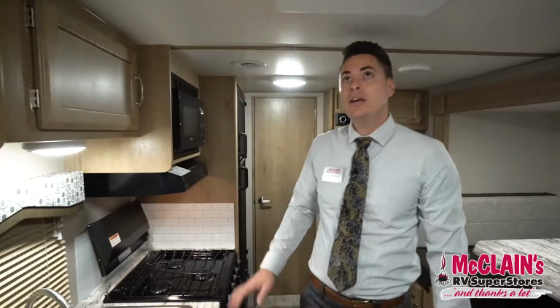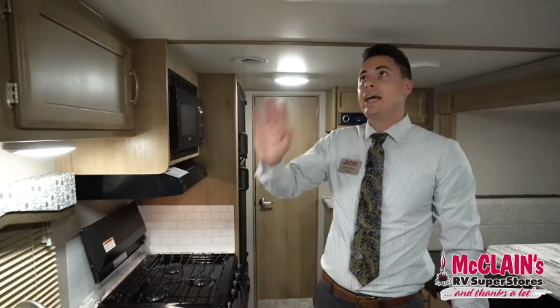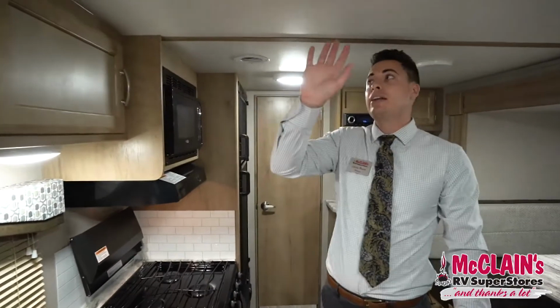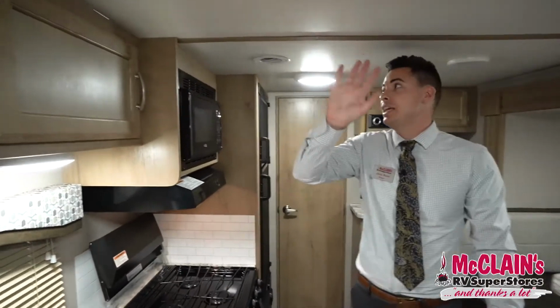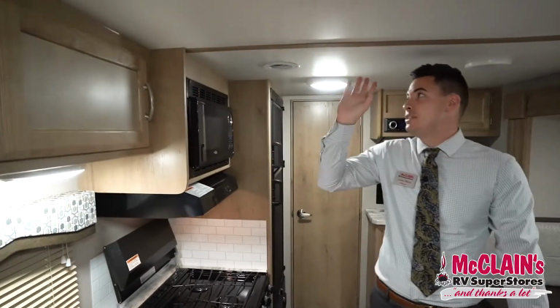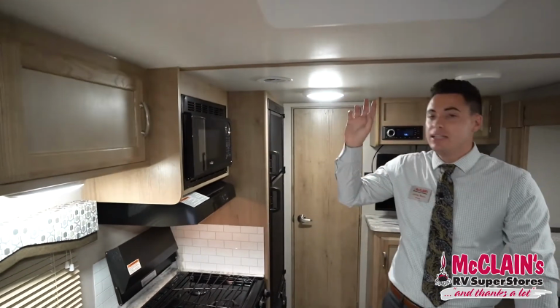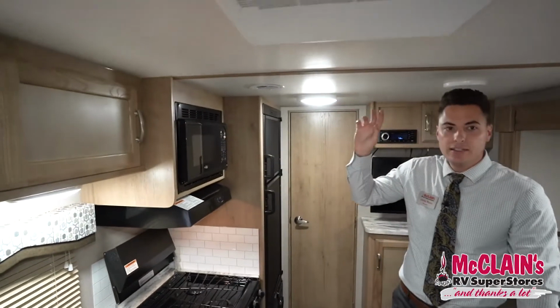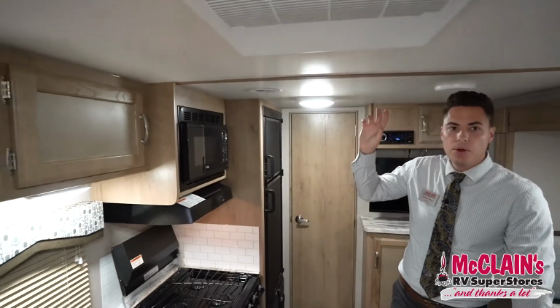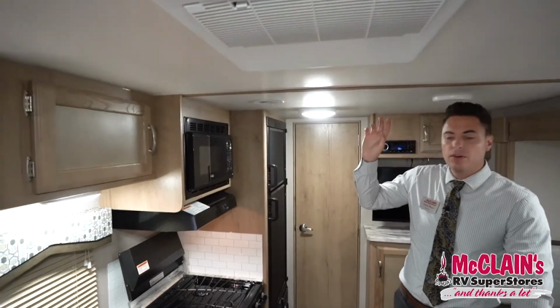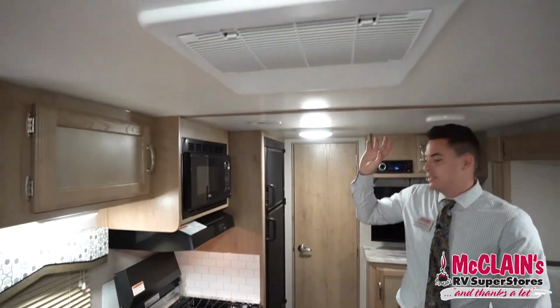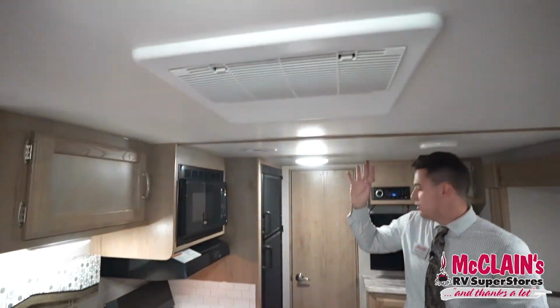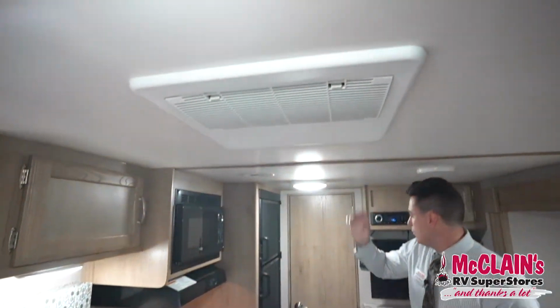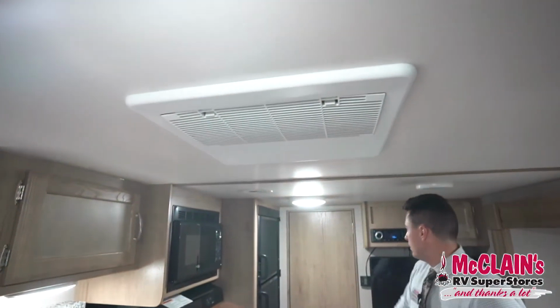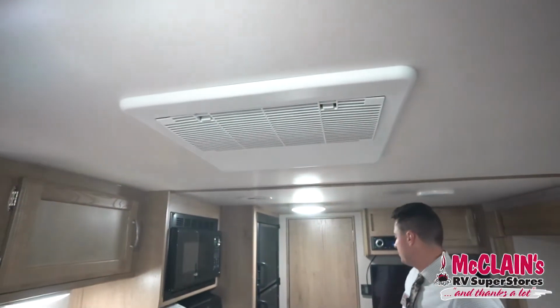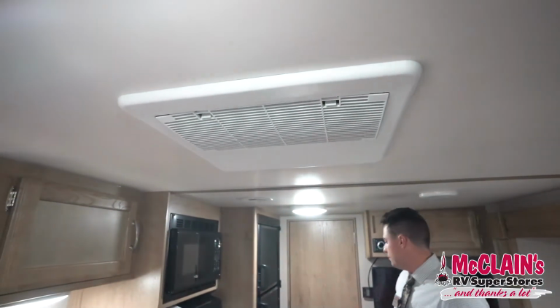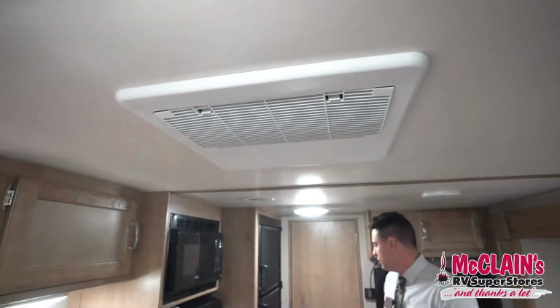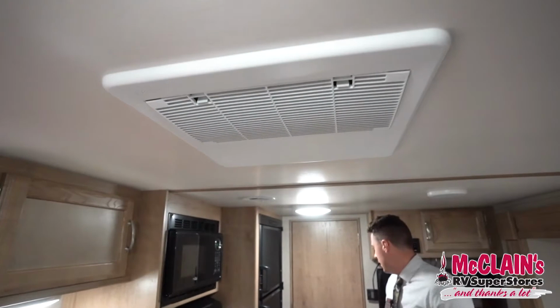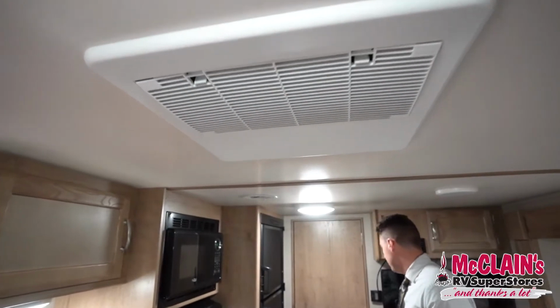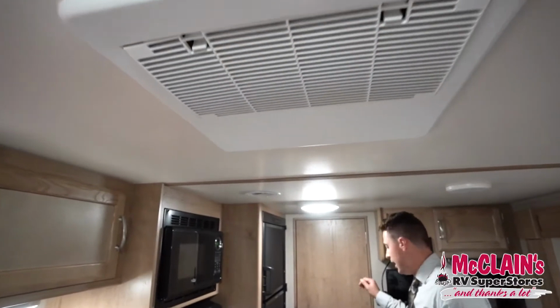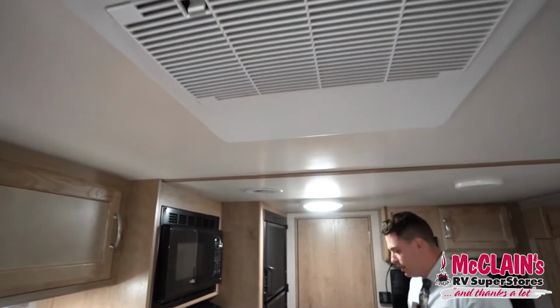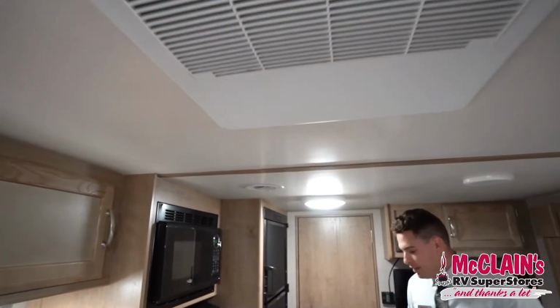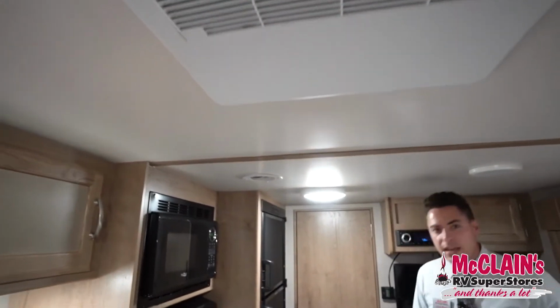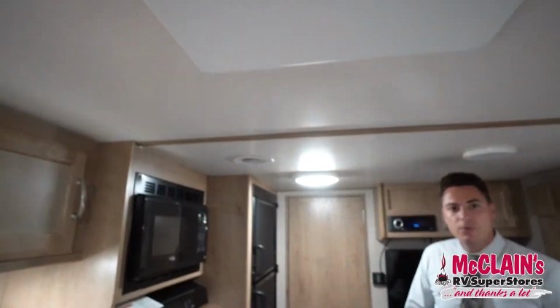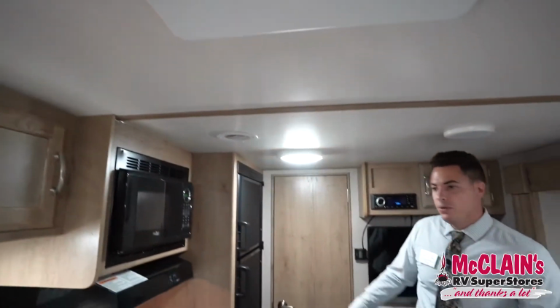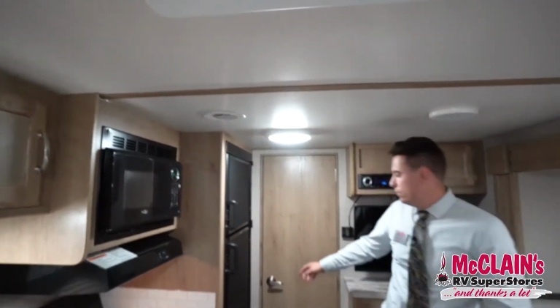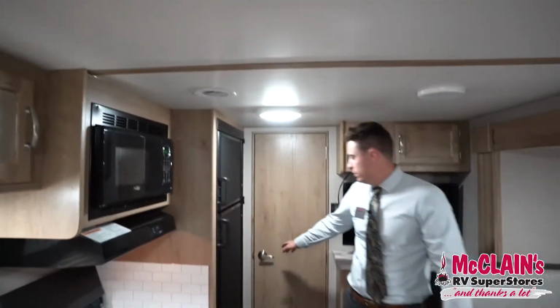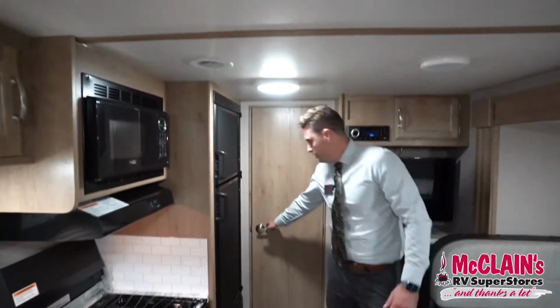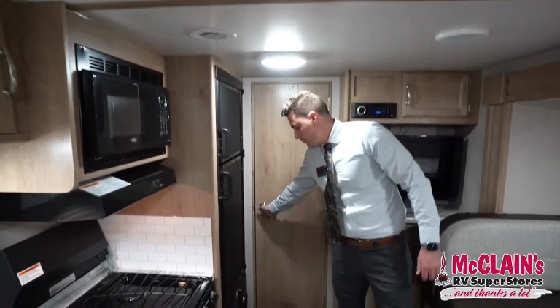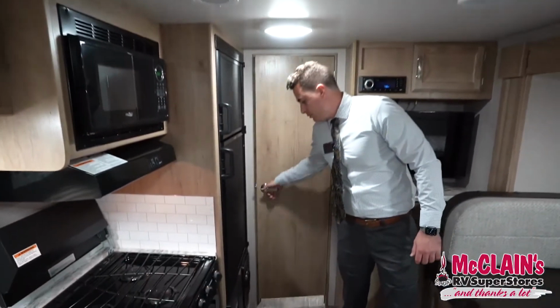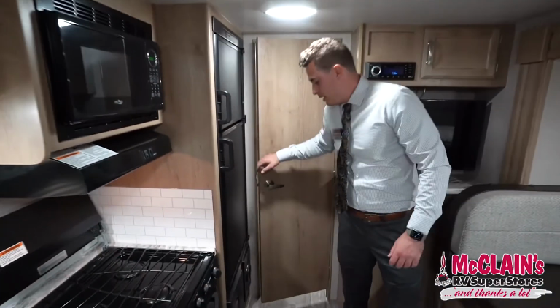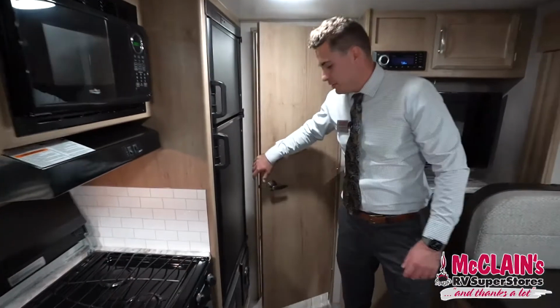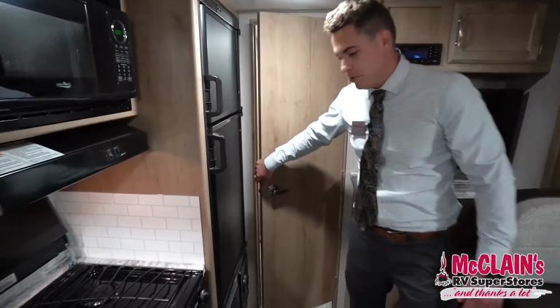The air conditioning is ducted in this travel trailer, so you set your thermostat and it will maintain that temperature.